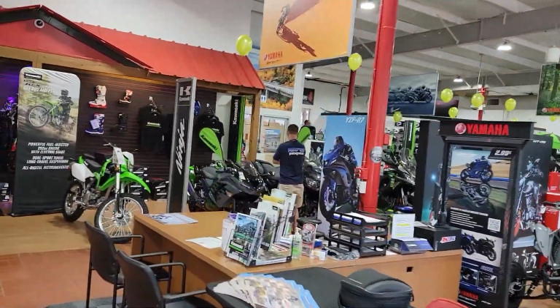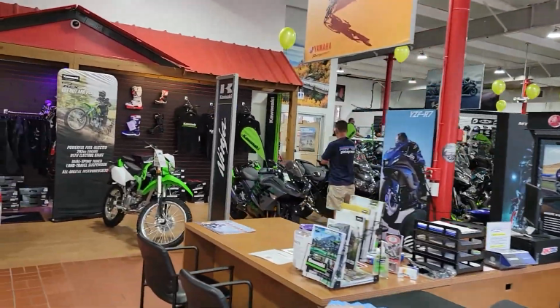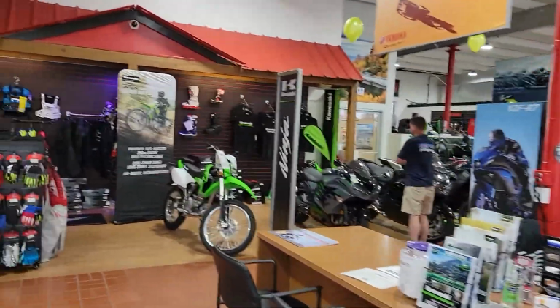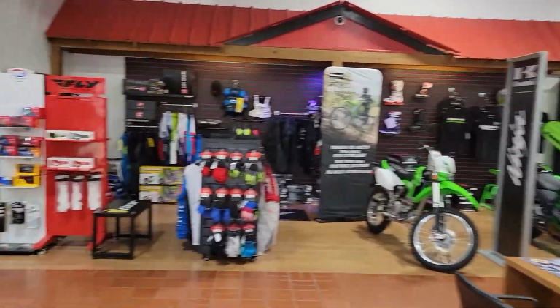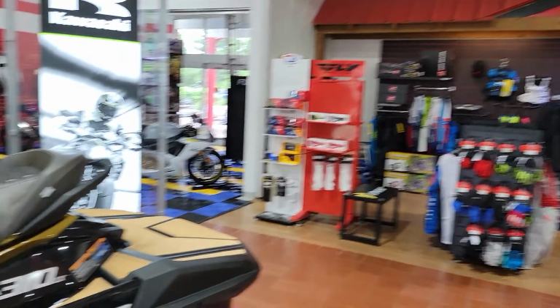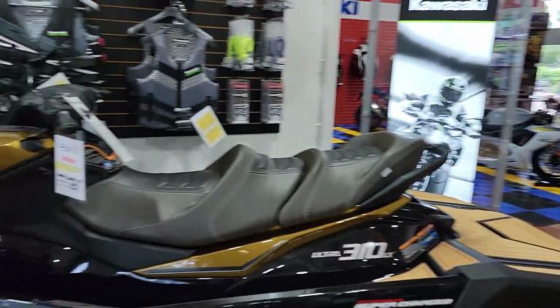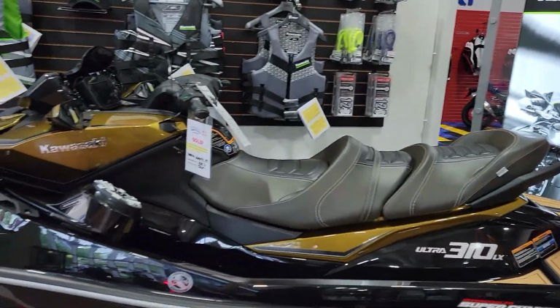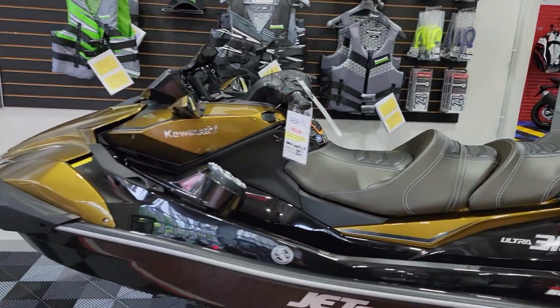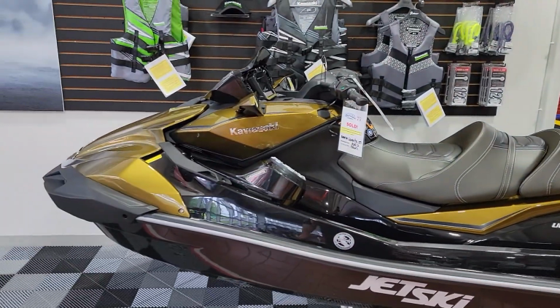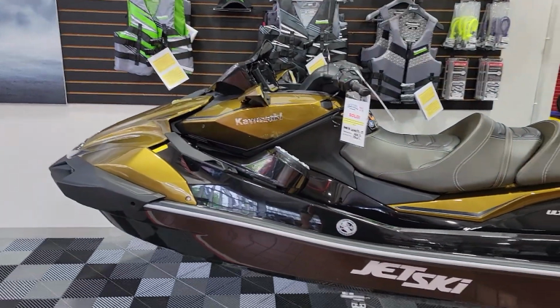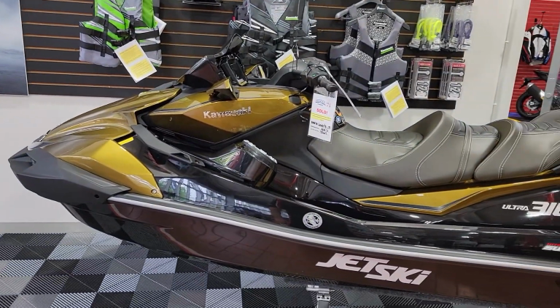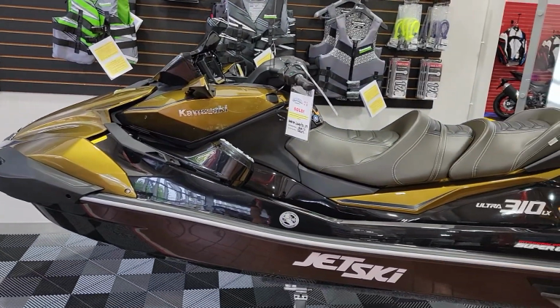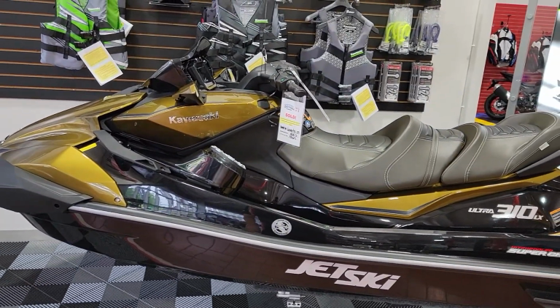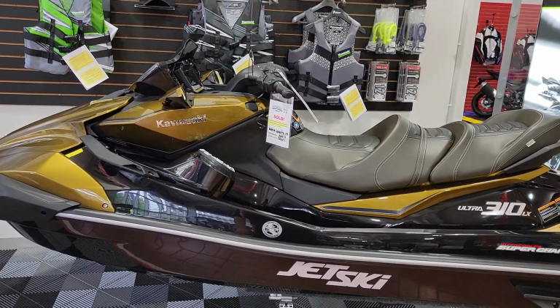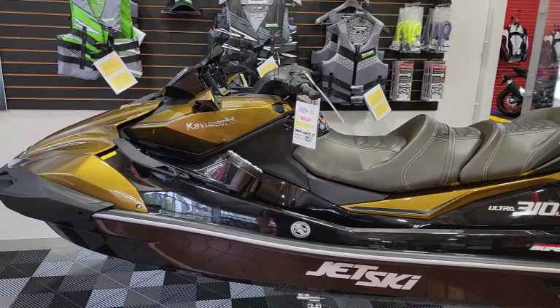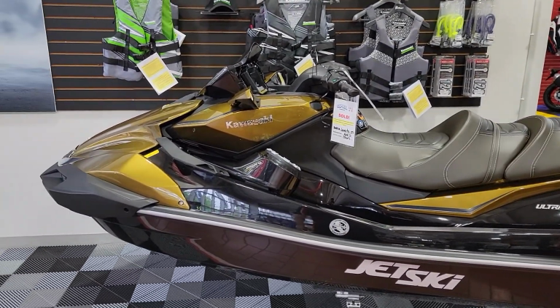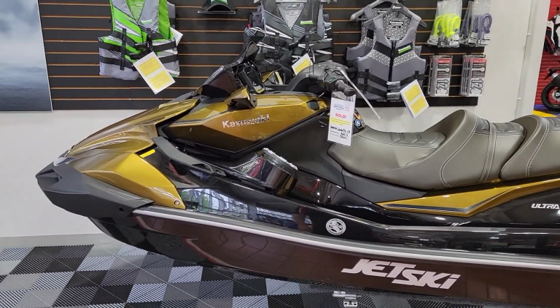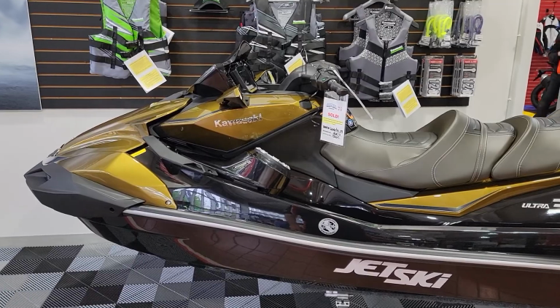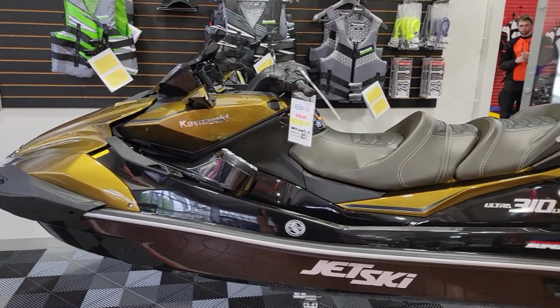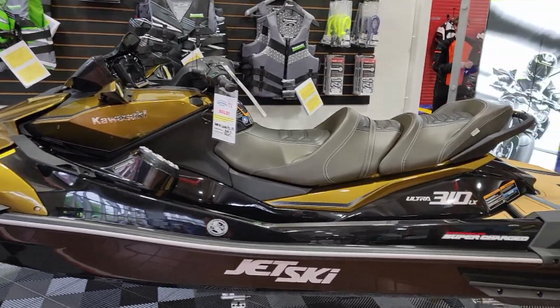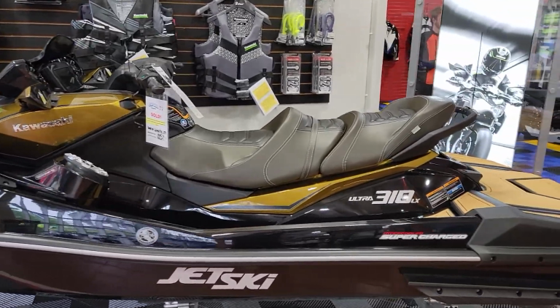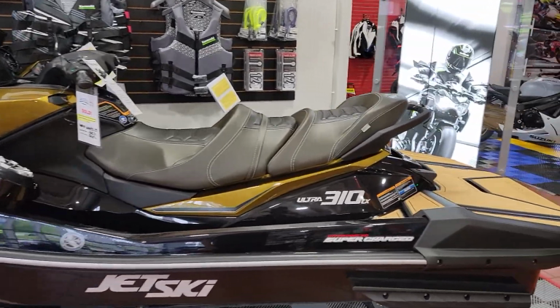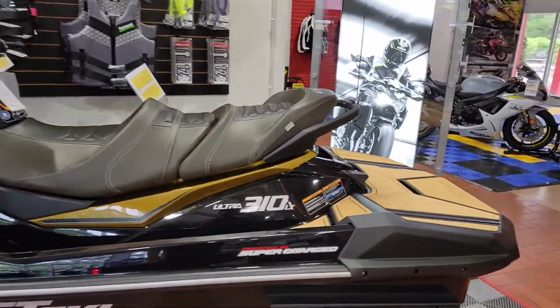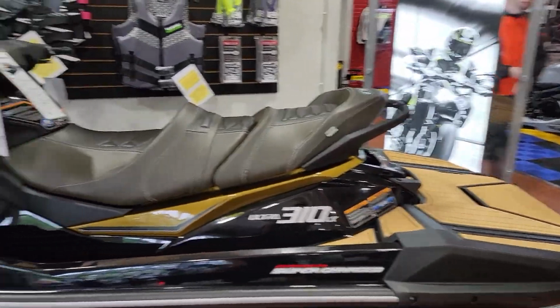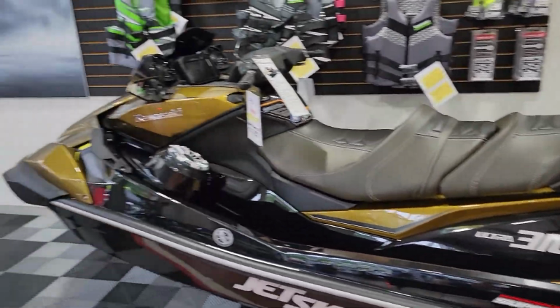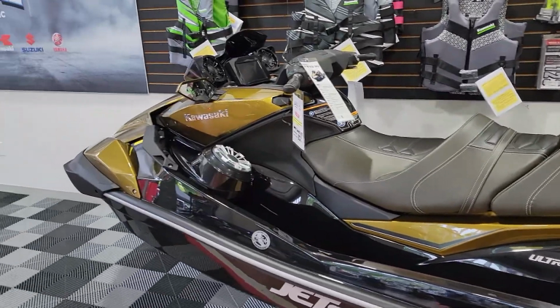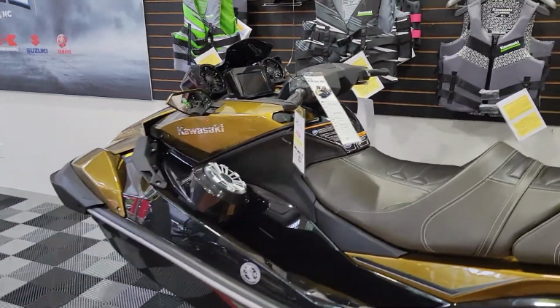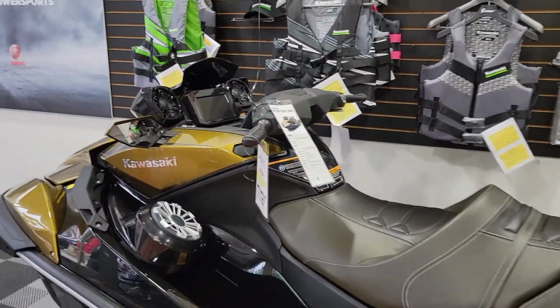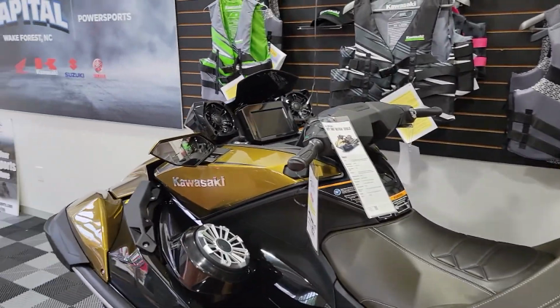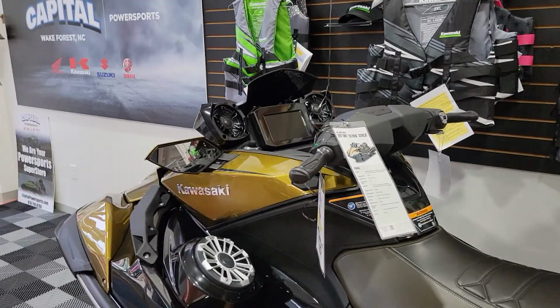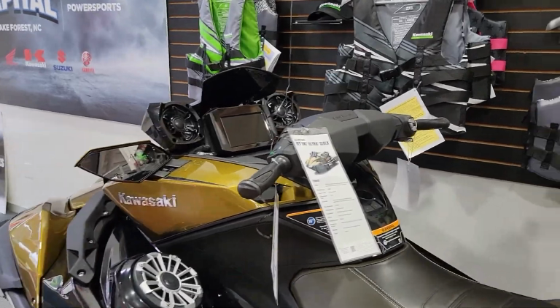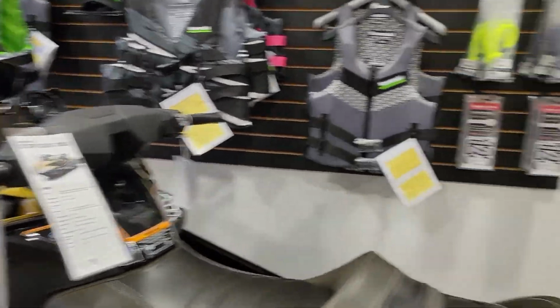Lots of fun today. Check out the new Kawasaki — this is the top-of-the-line Ultra 310 LX, supercharged, 310 horsepower, speaker systems built in with tweeters and woofers.